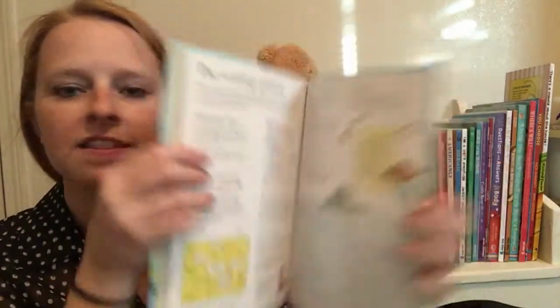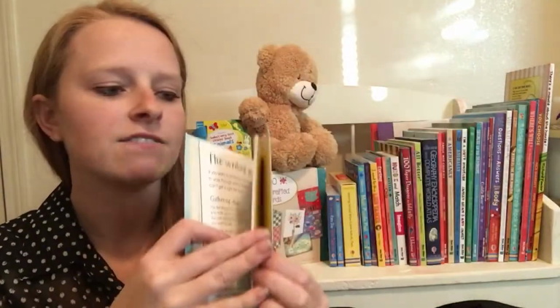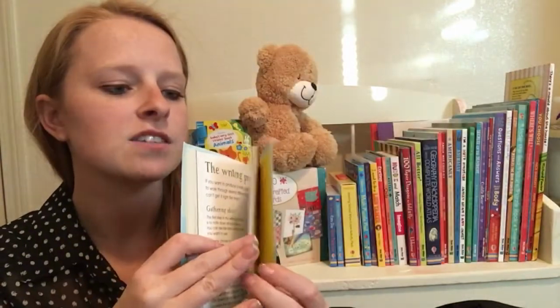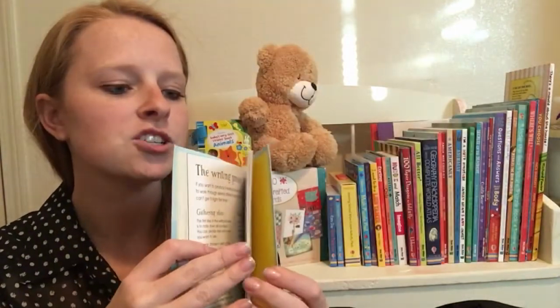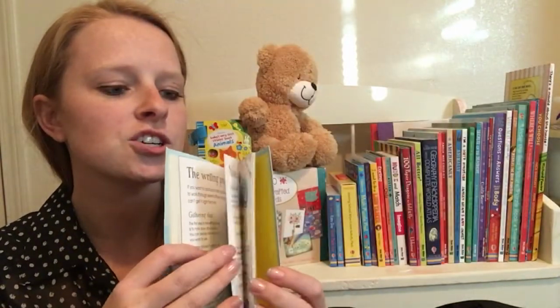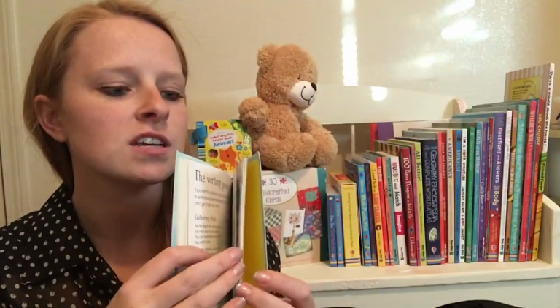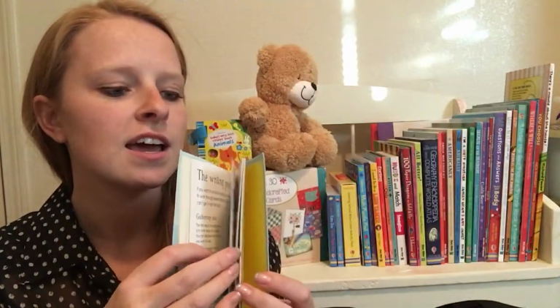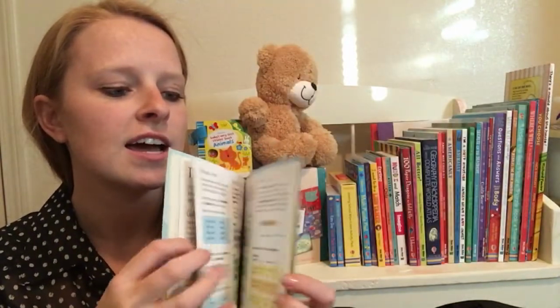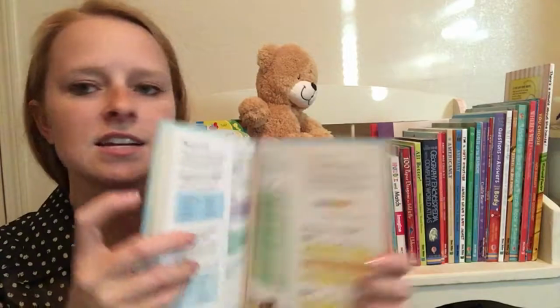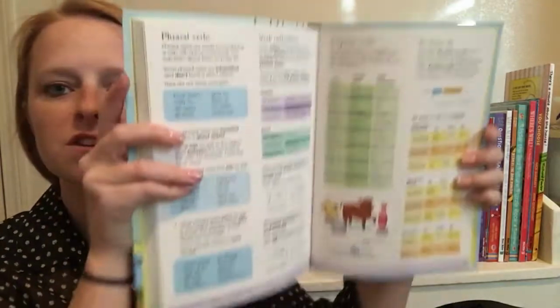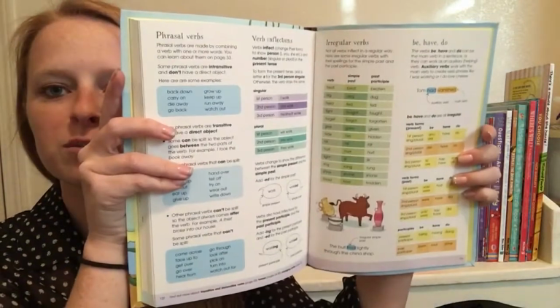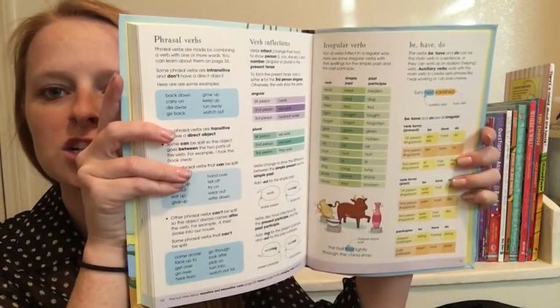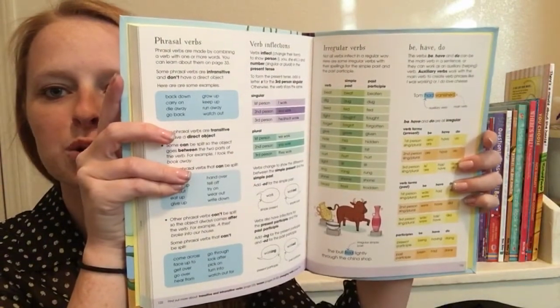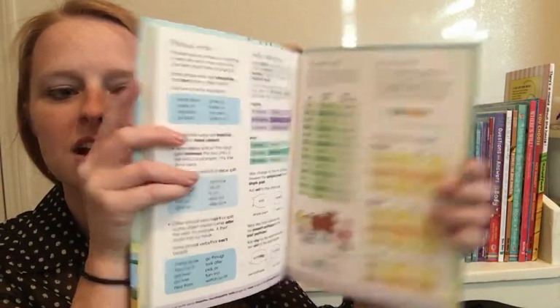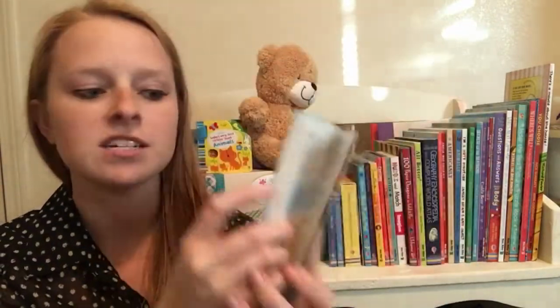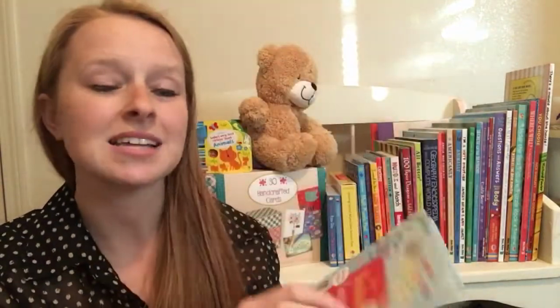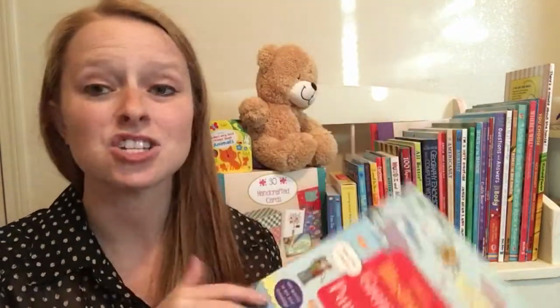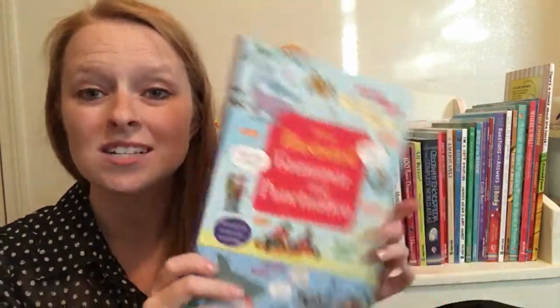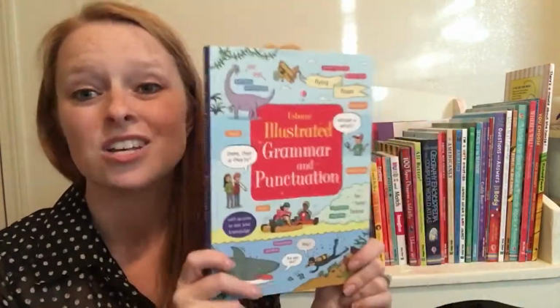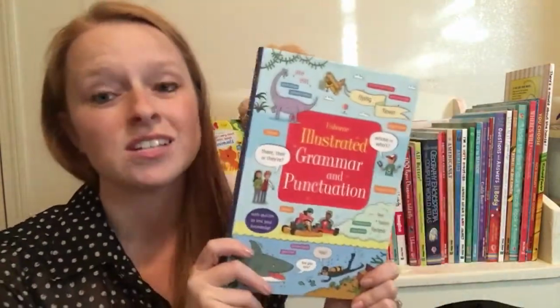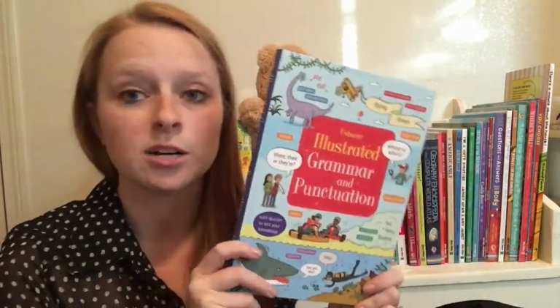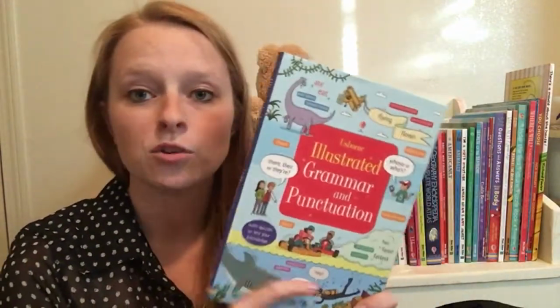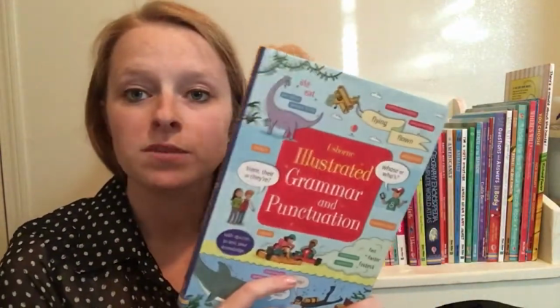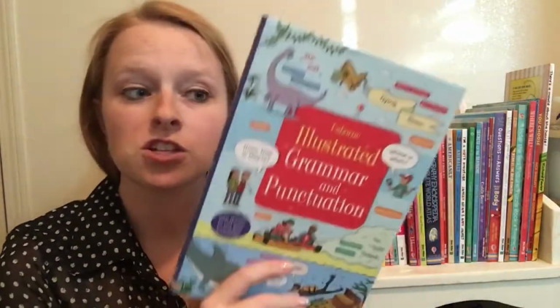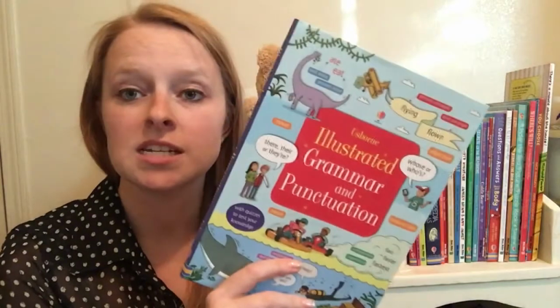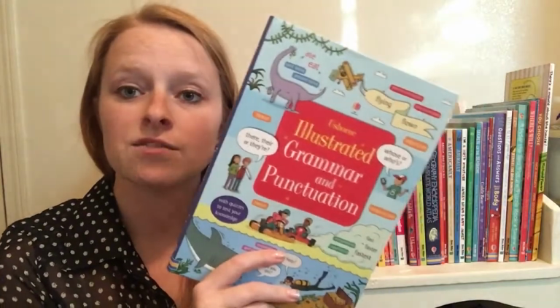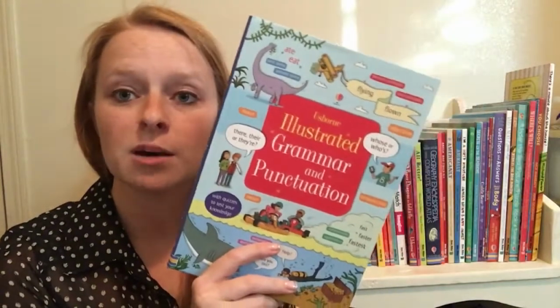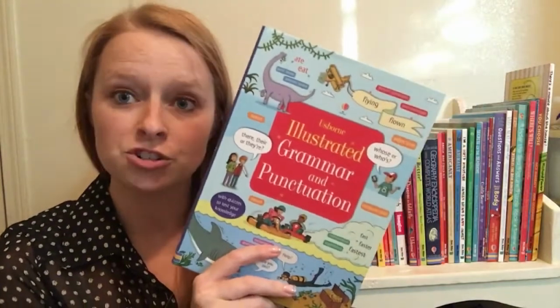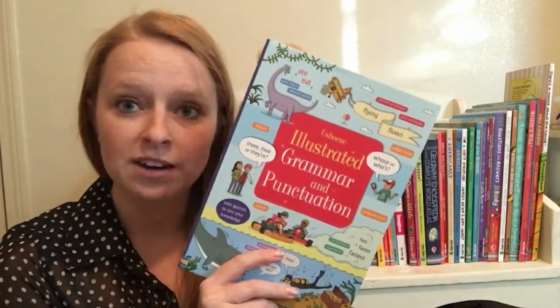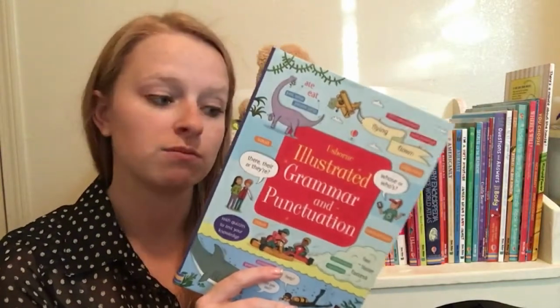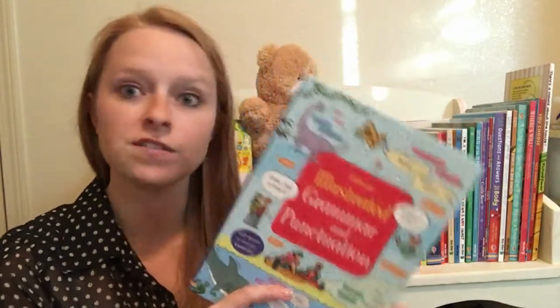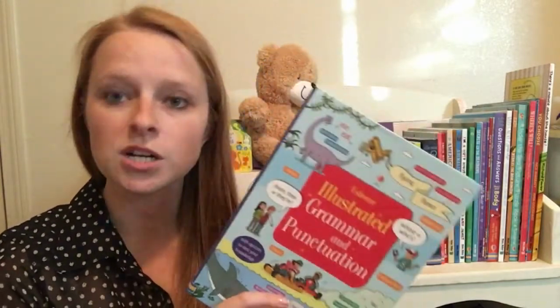As you can see, they're not your boring average textbook style. They have lots of pictures and most of the information is broken down into bite-sized chunks, so your kids aren't going to be overwhelmed if they just want to sit down and read a page or two out of one of these books.